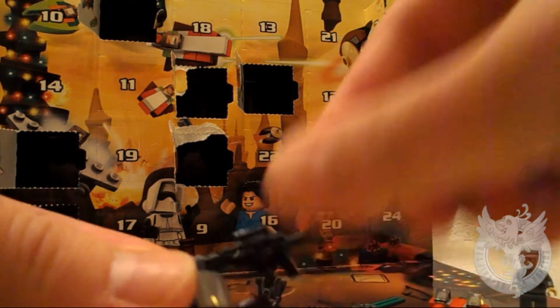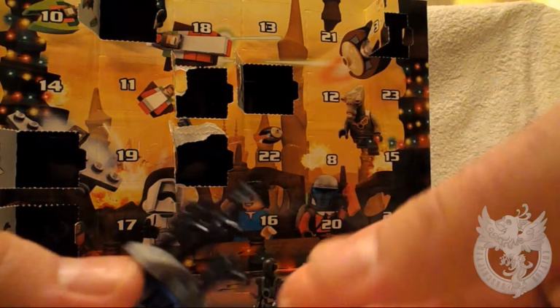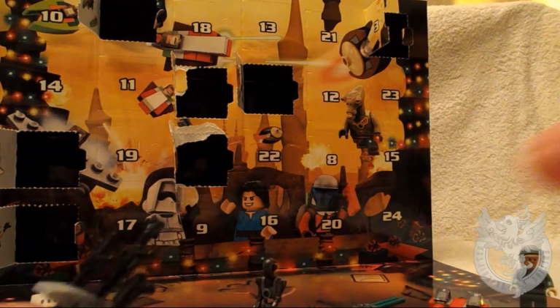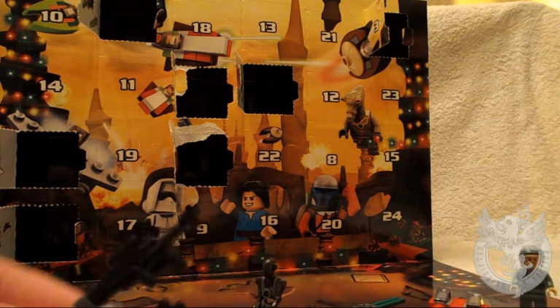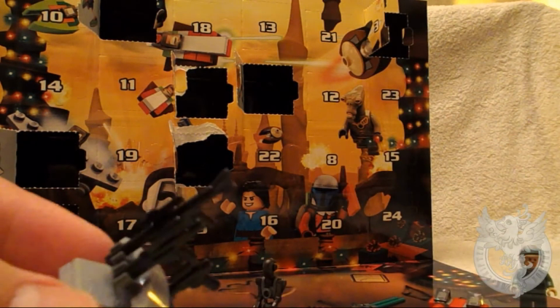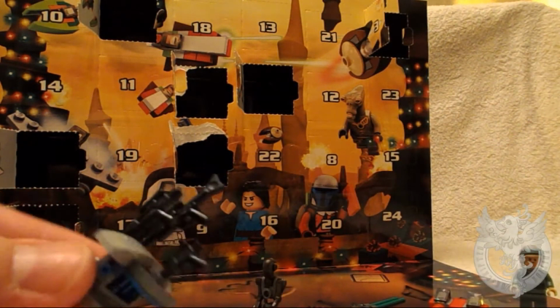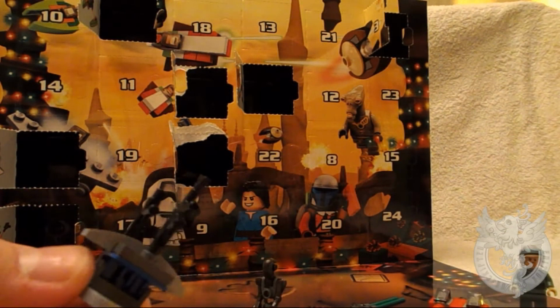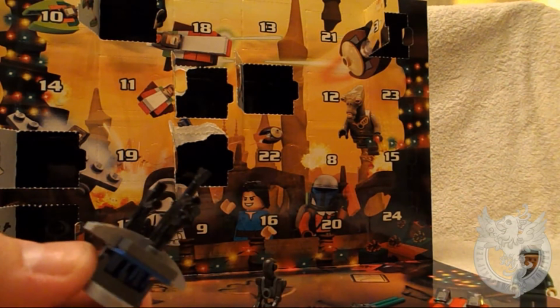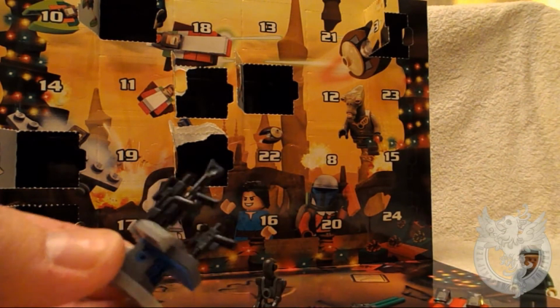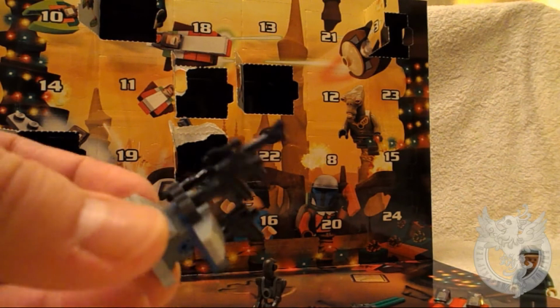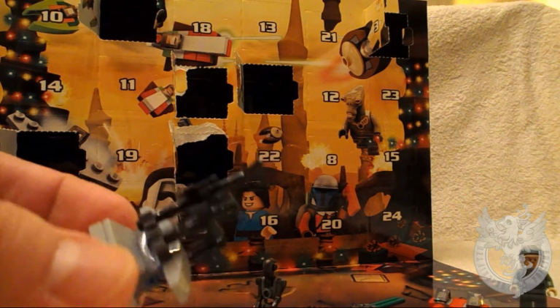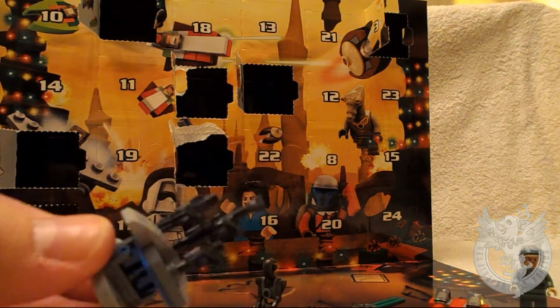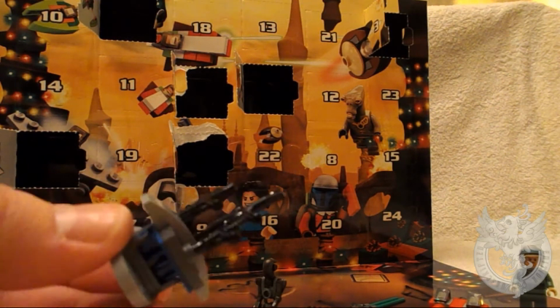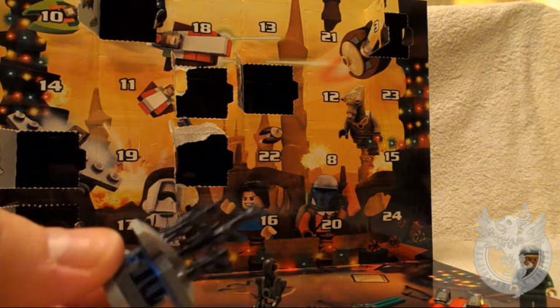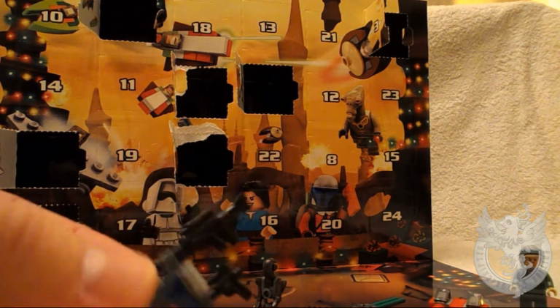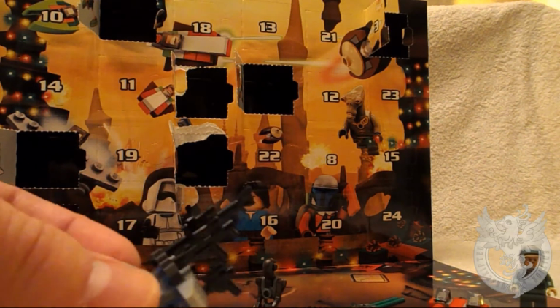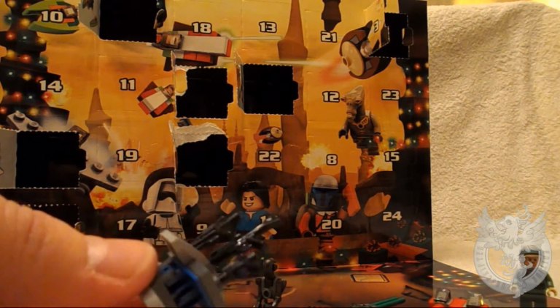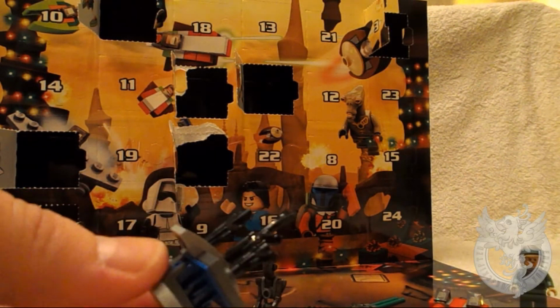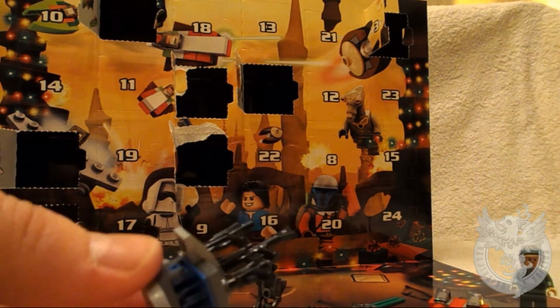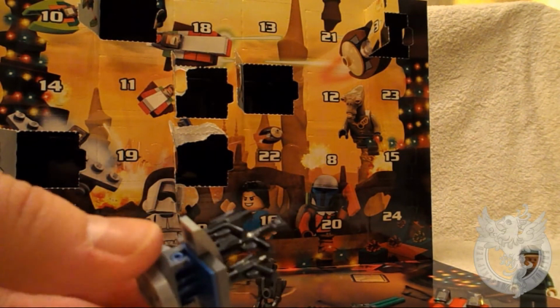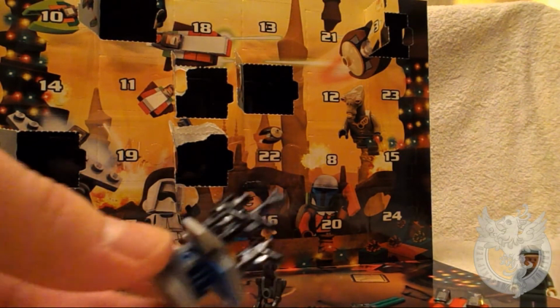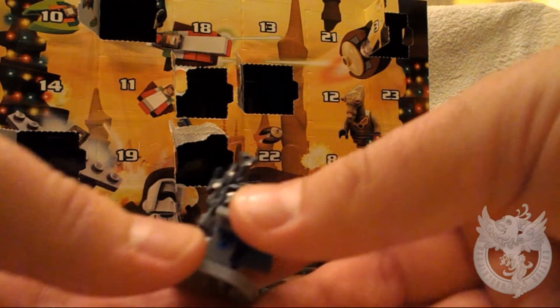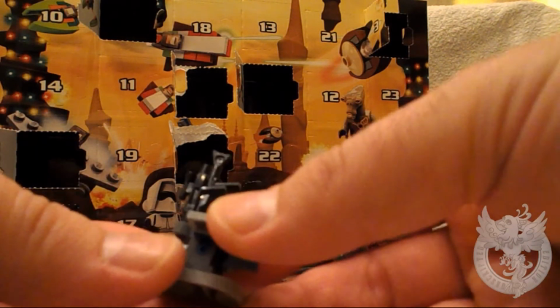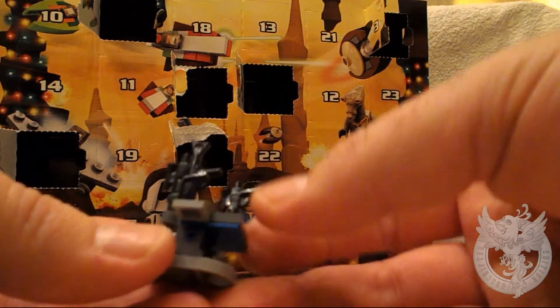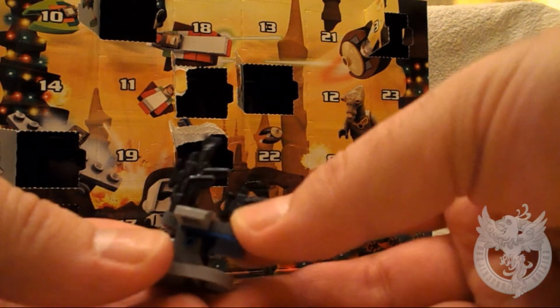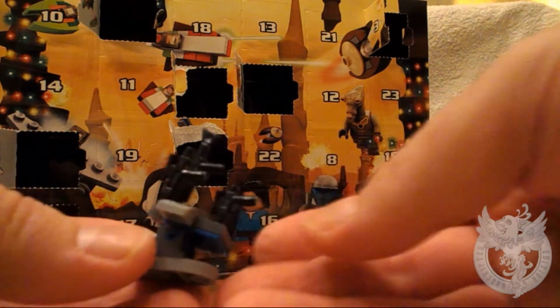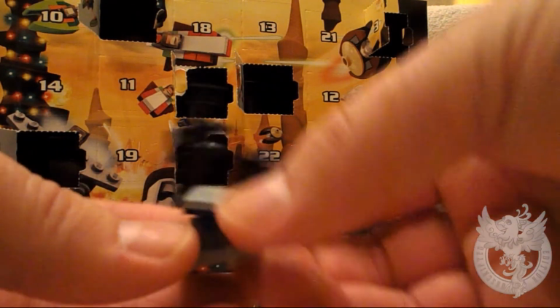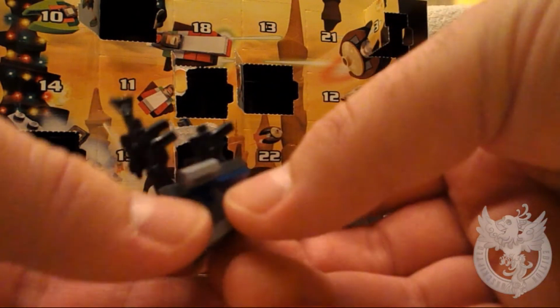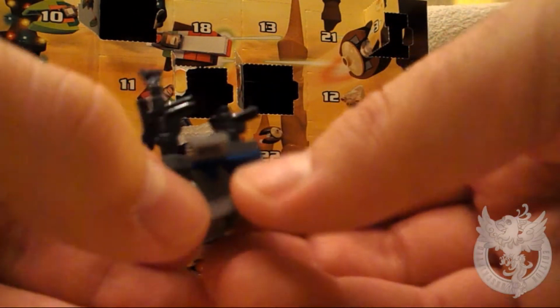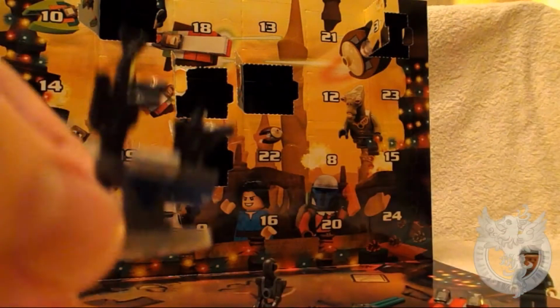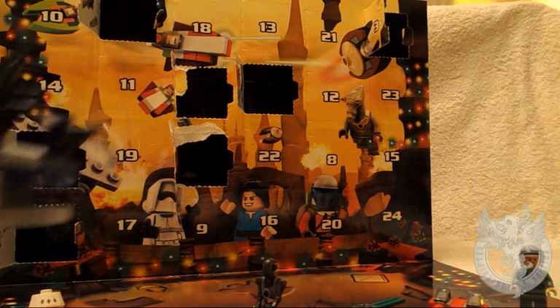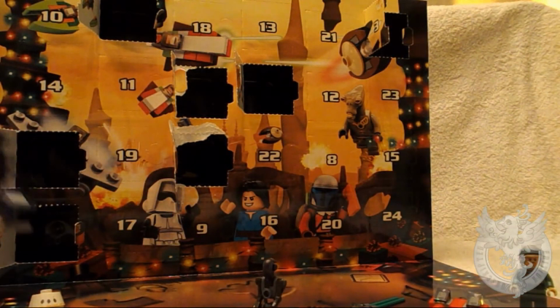Look at that, that's great. Hope to see you tomorrow for day eight of our LEGO advent opening. I hope this build-up for Christmas is a really good one for you. We're really enjoying opening this for you guys. See you tomorrow.